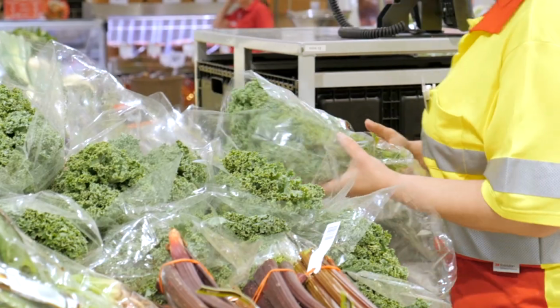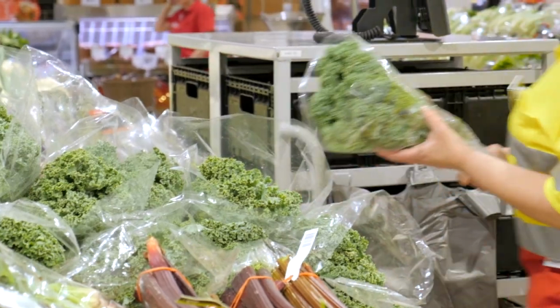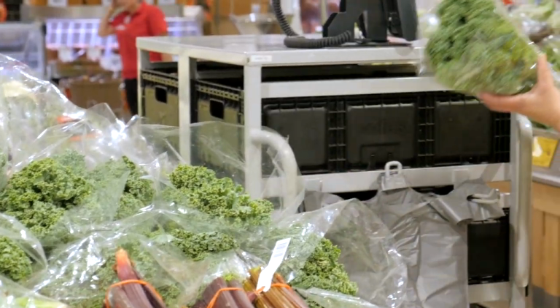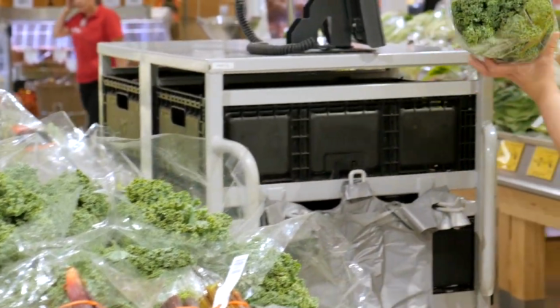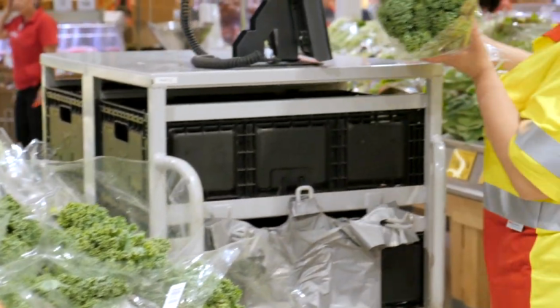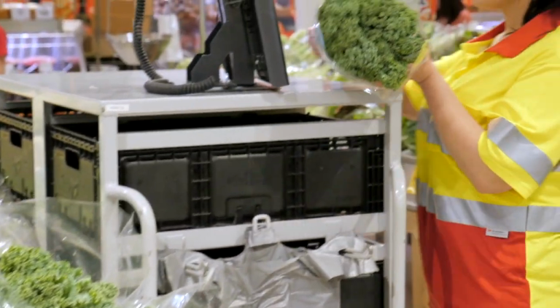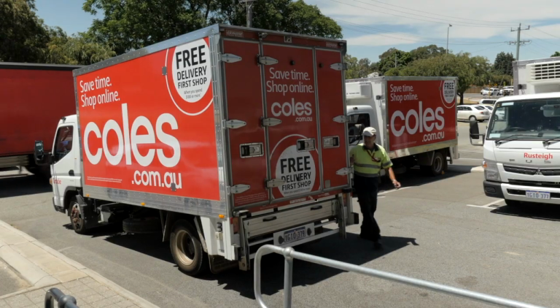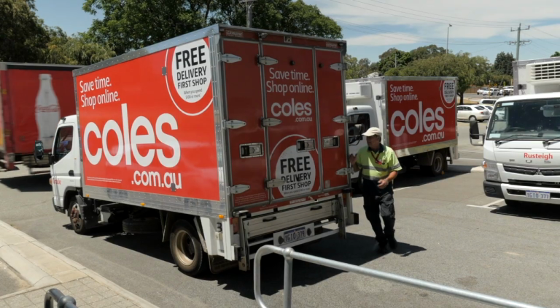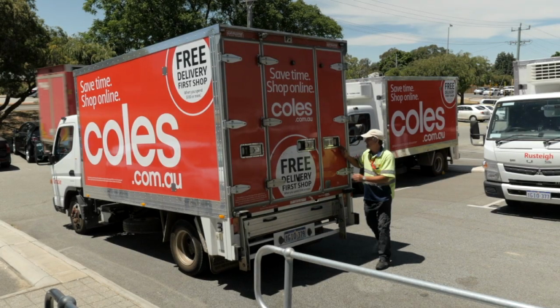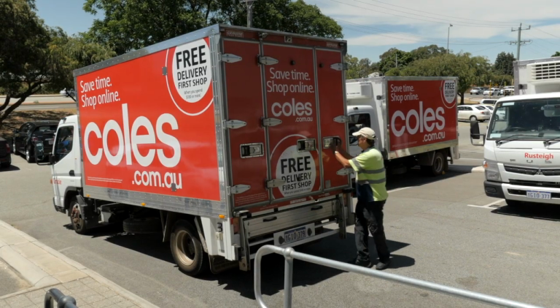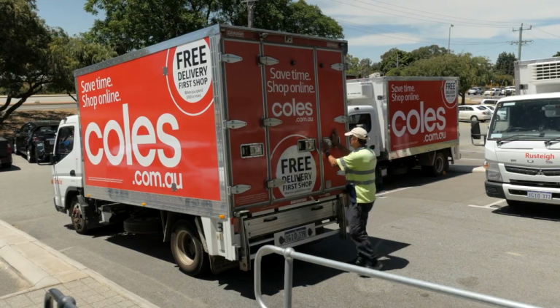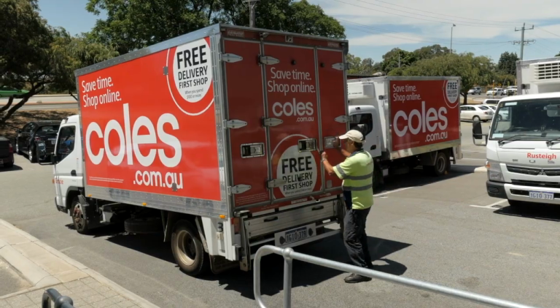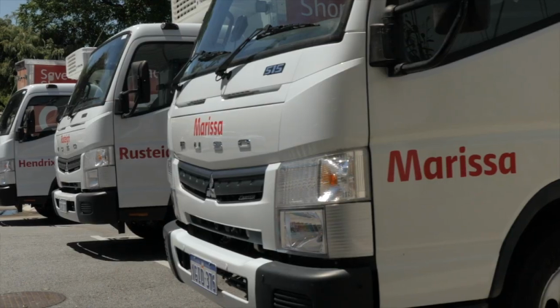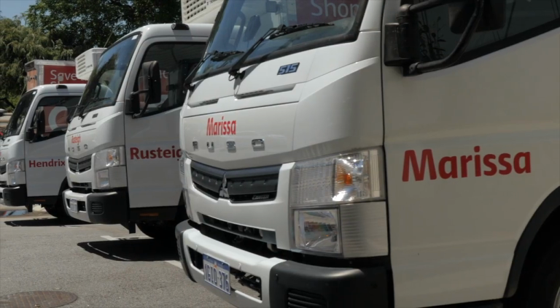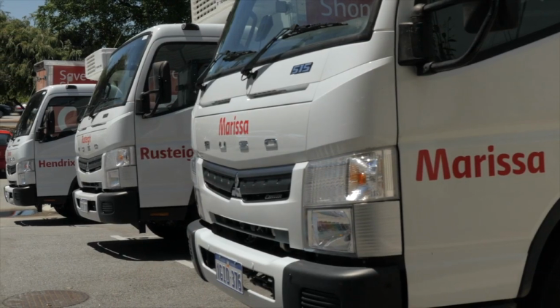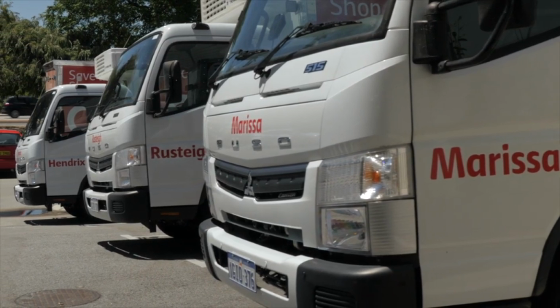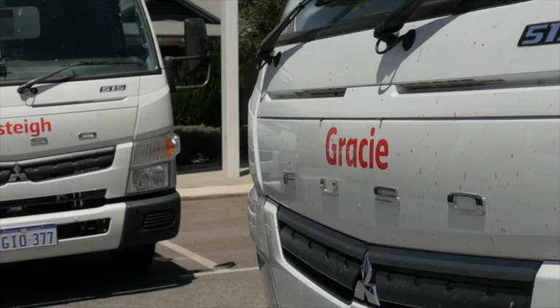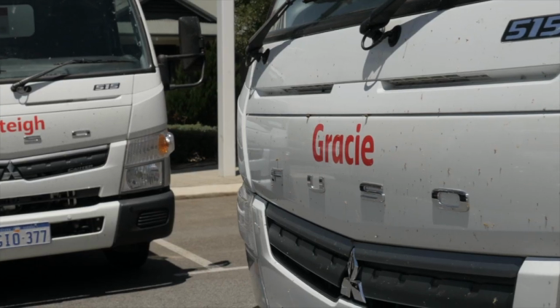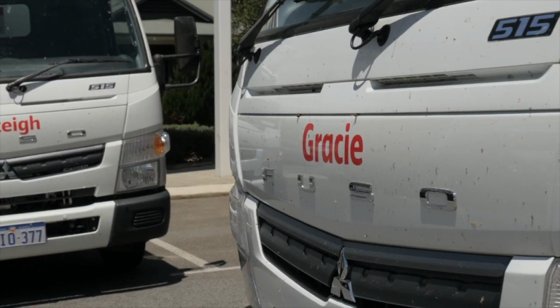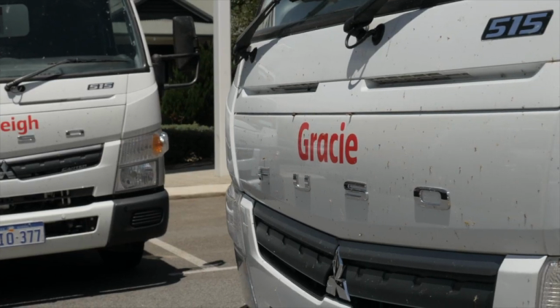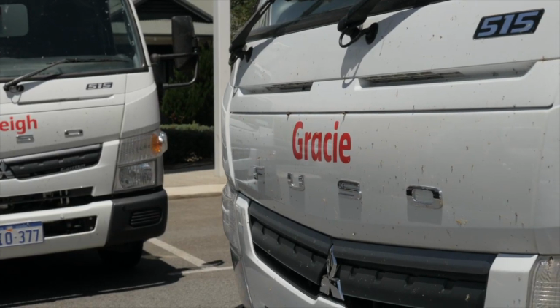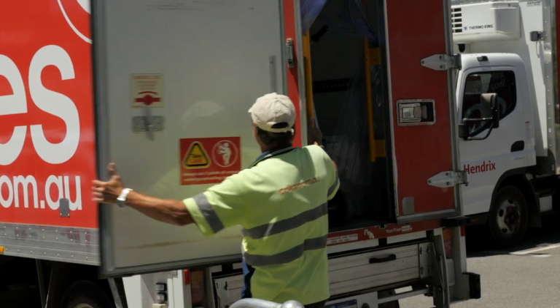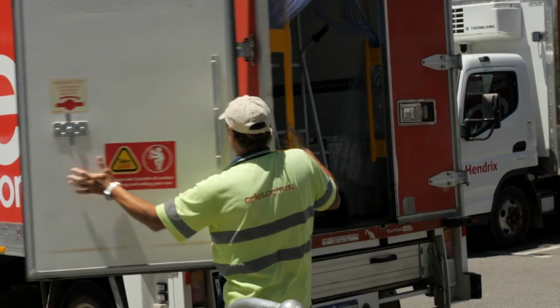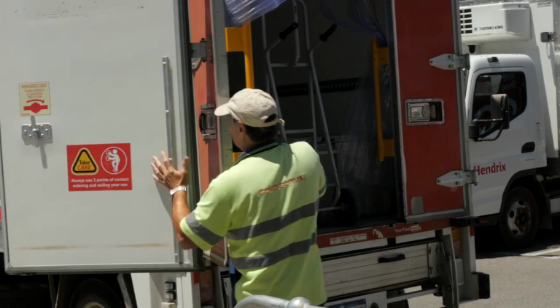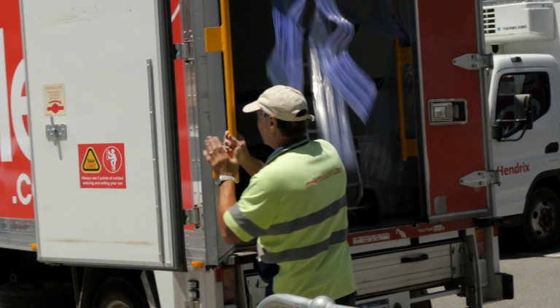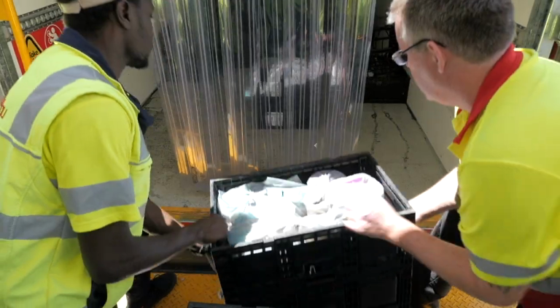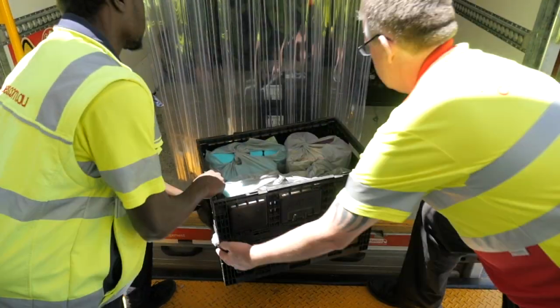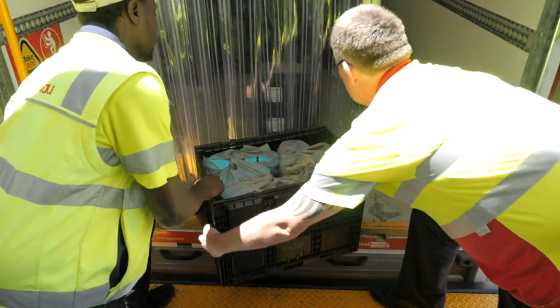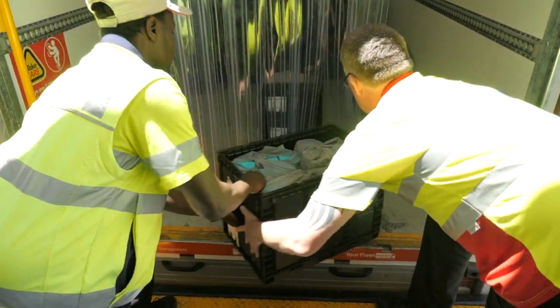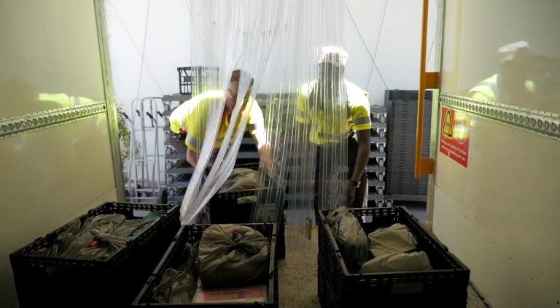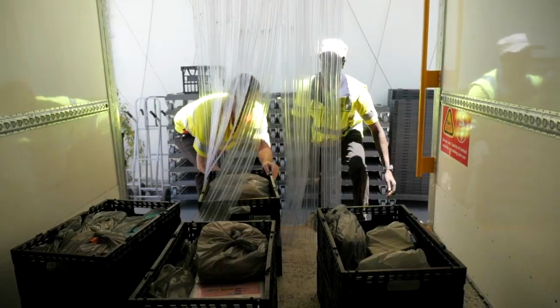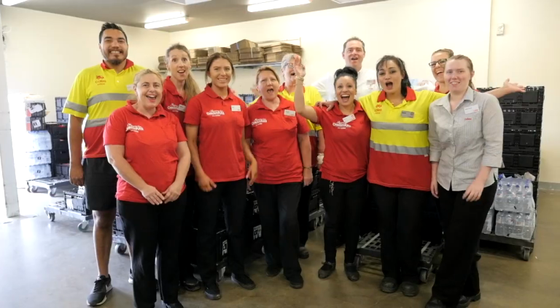Can't get to the shops at all? No problem, there's always delivery. Our trucks are actually part of the family here — we like to name them, and they're usually named after people in the business.